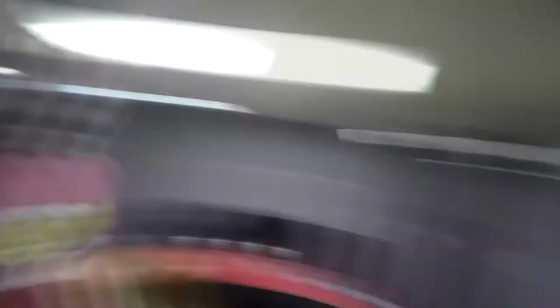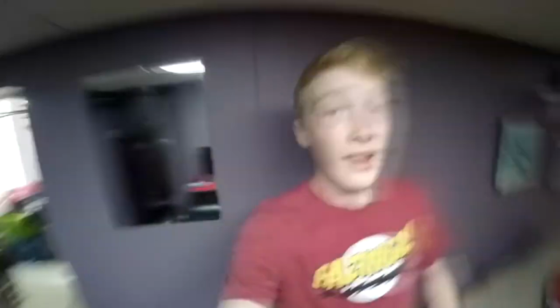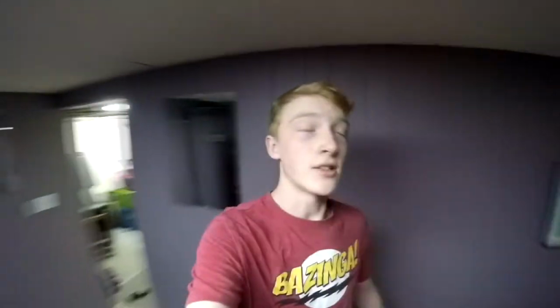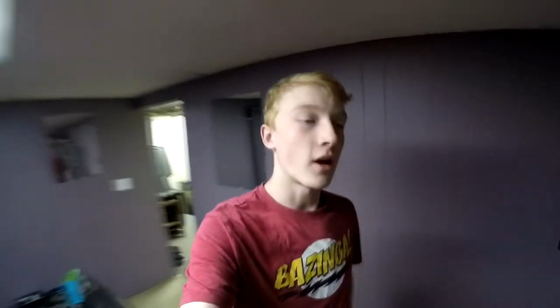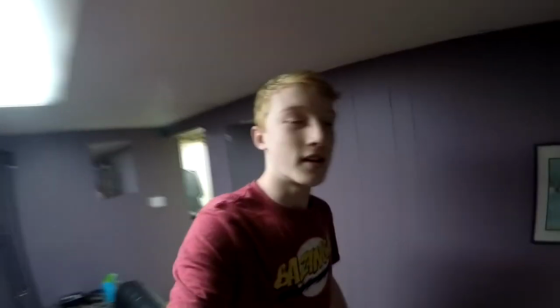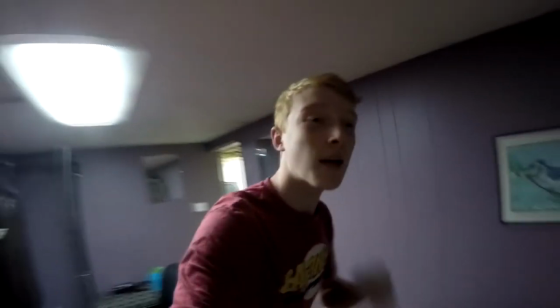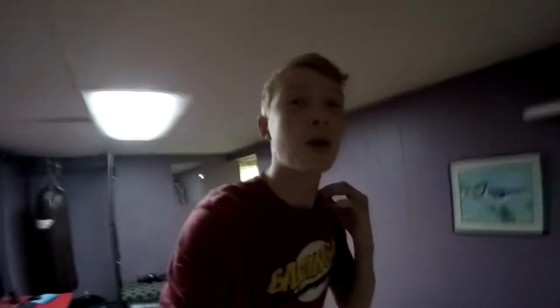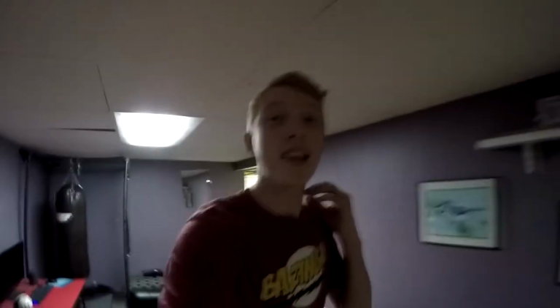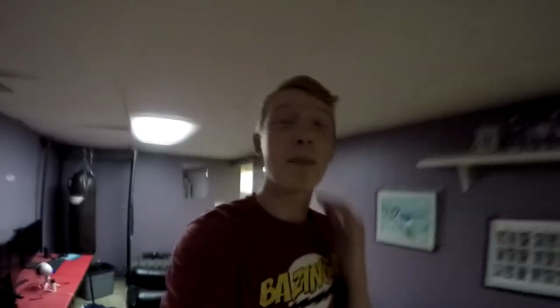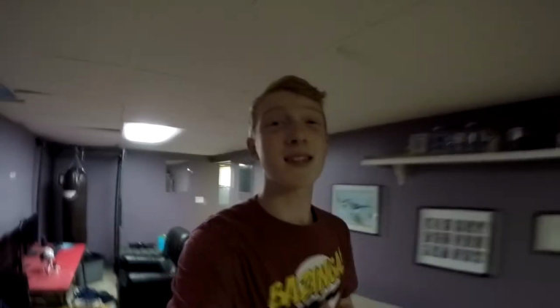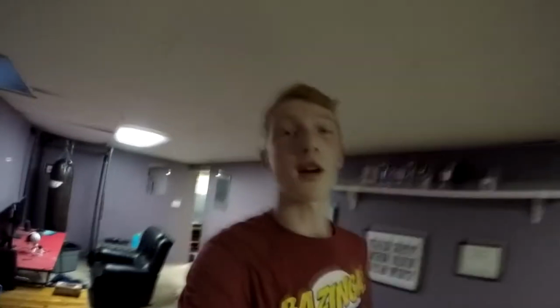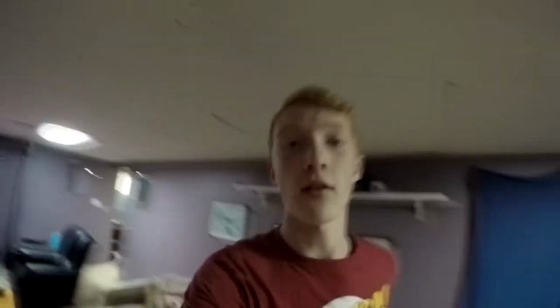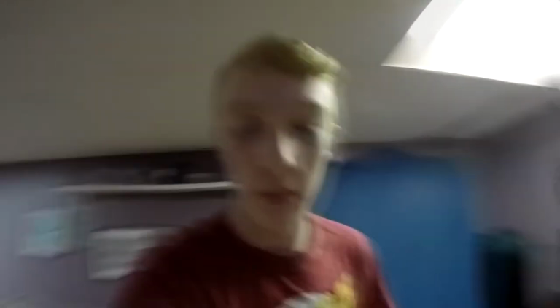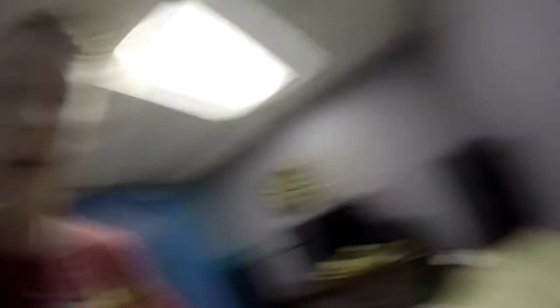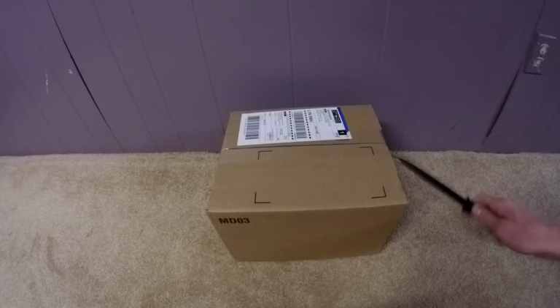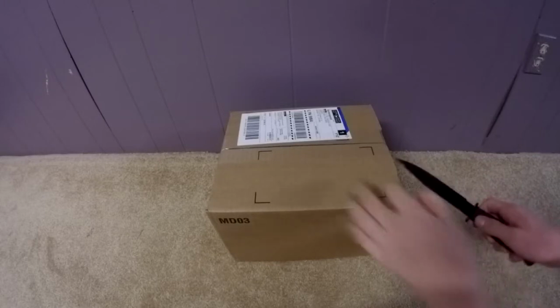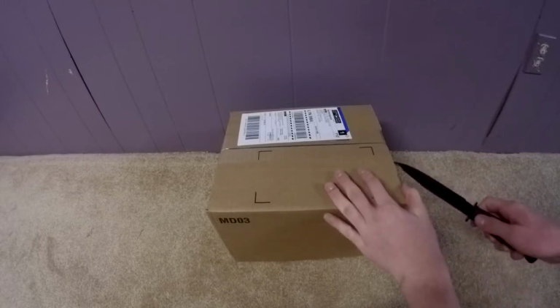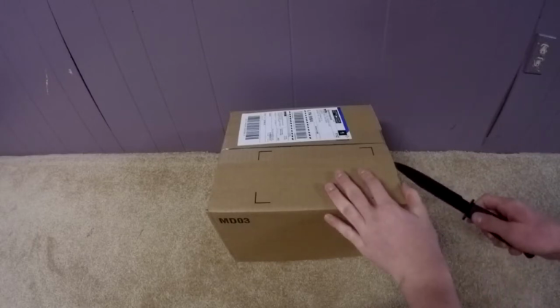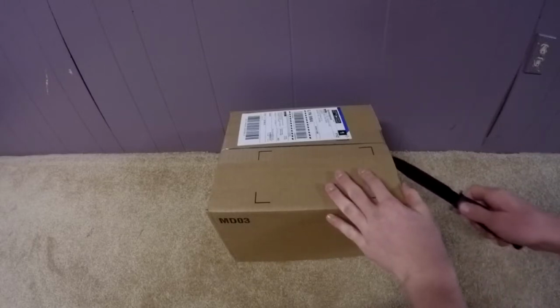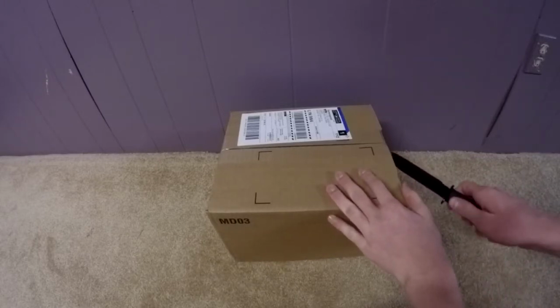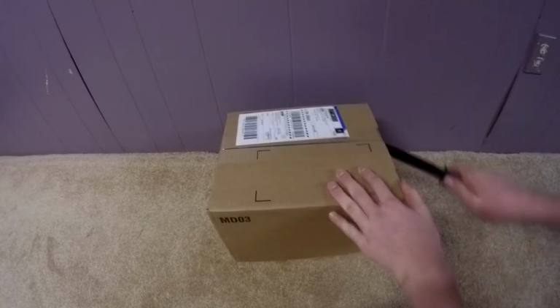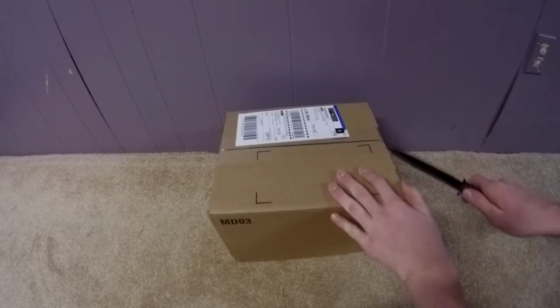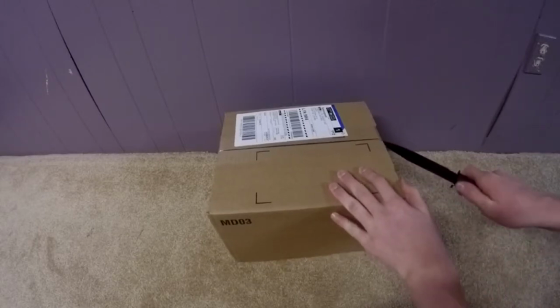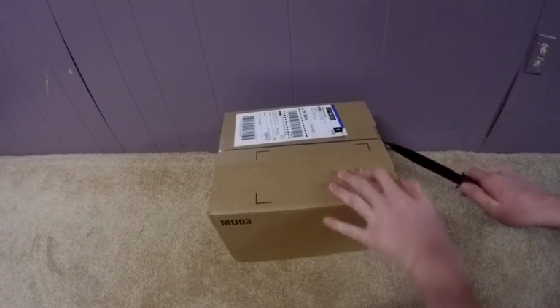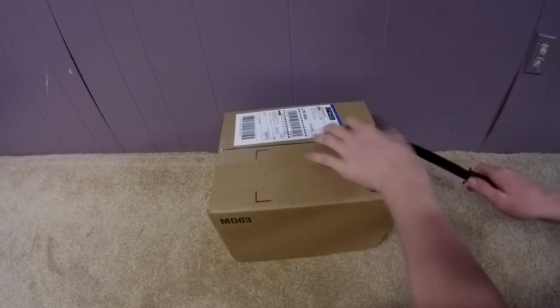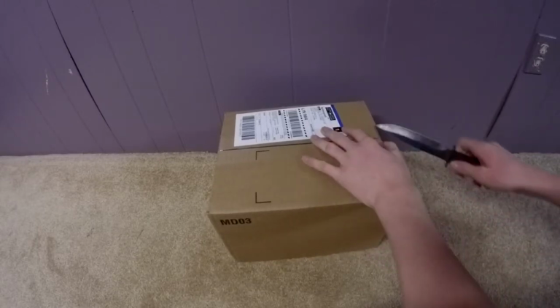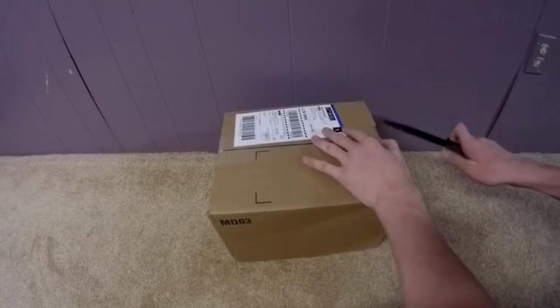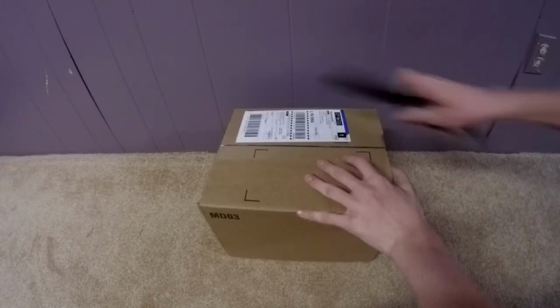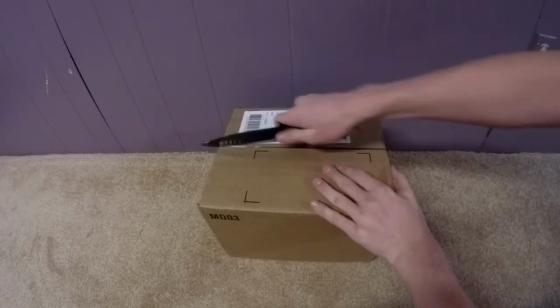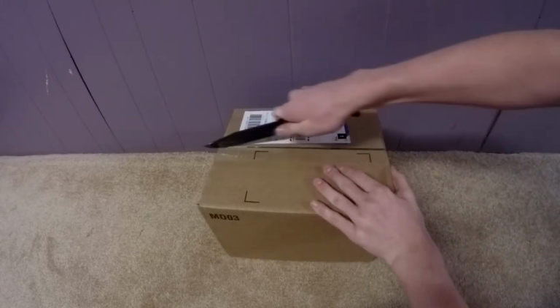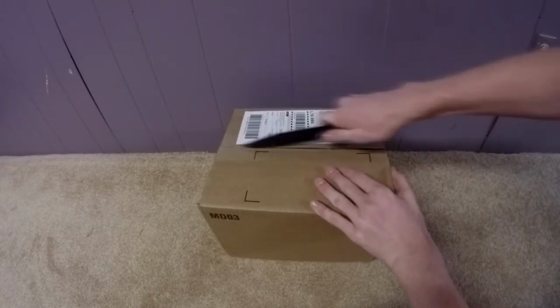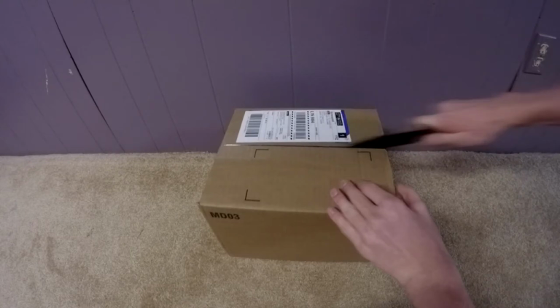Hey guys, OnlyBlock here and today I'm going to be doing the best unboxing I've ever done before. I'm going to be unboxing the best camera for YouTube videos. I've been wanting this camera so badly.